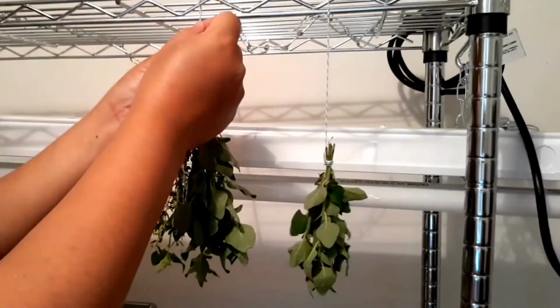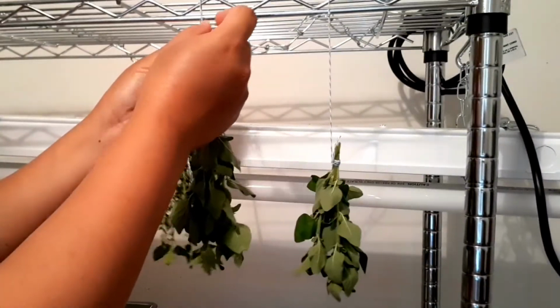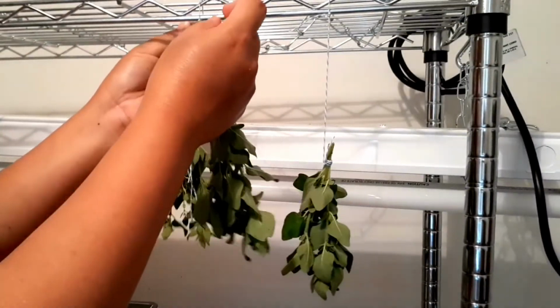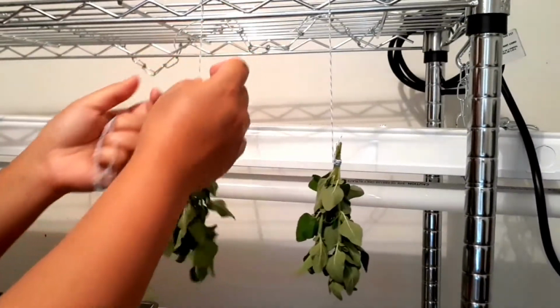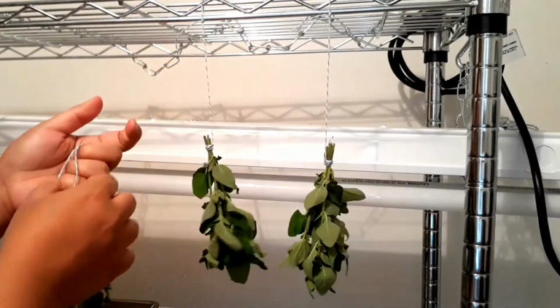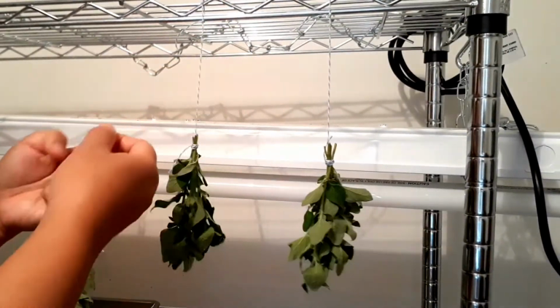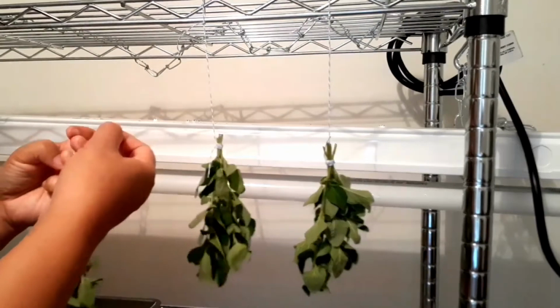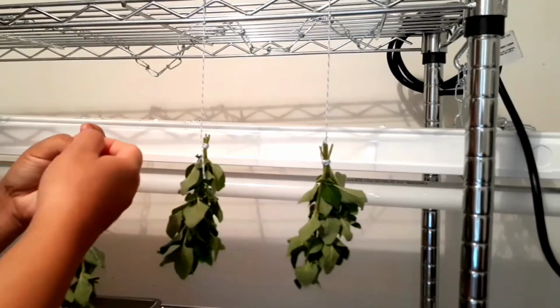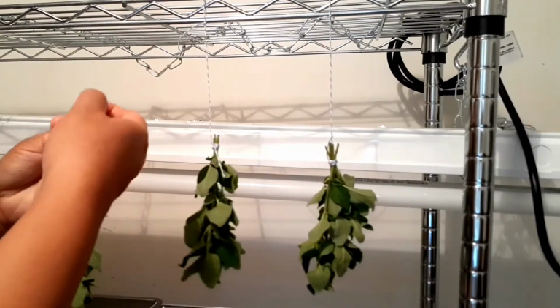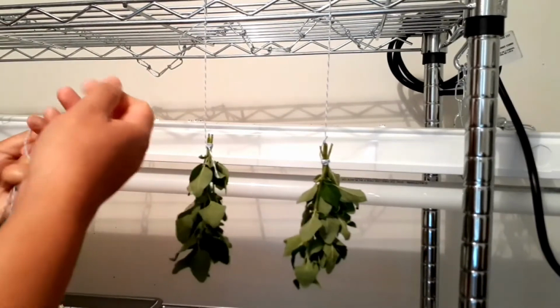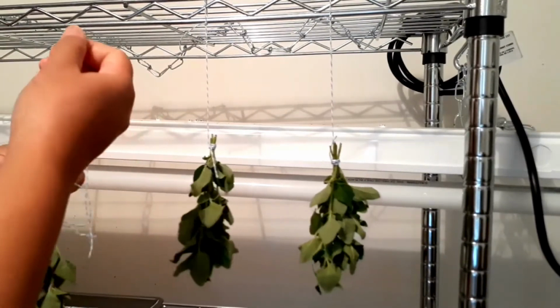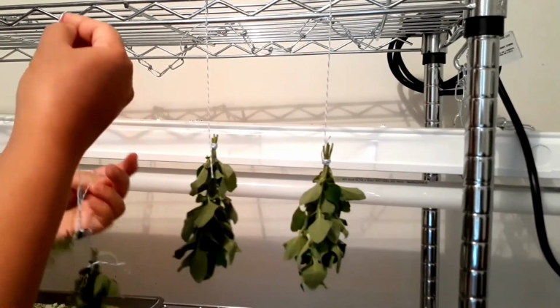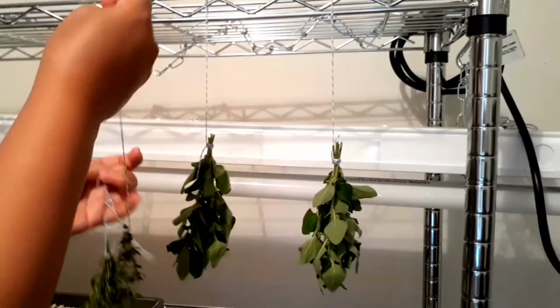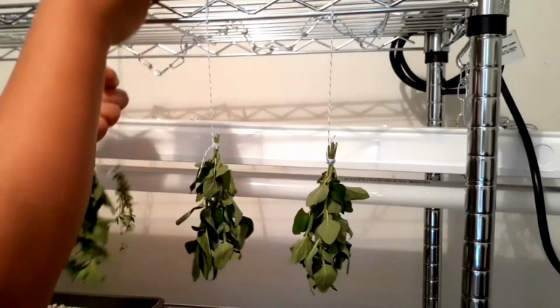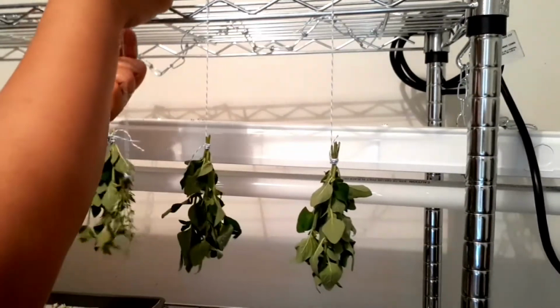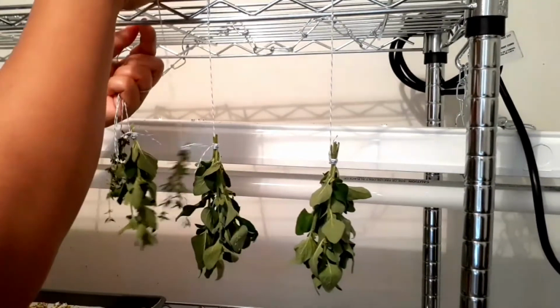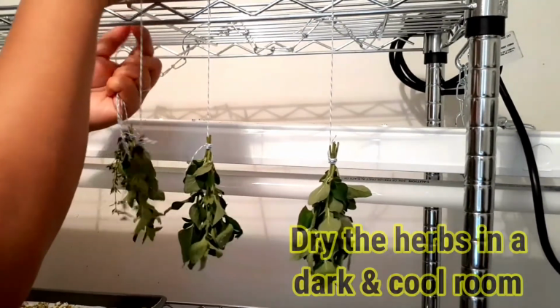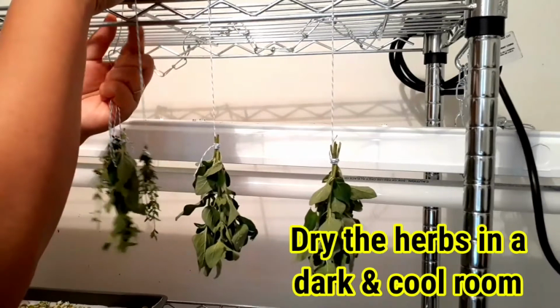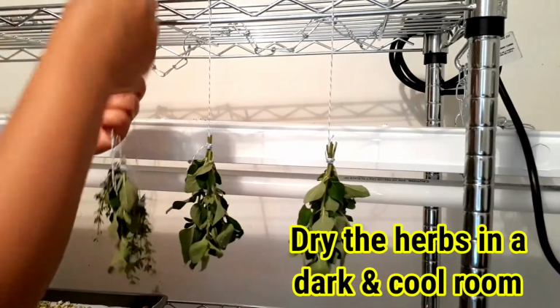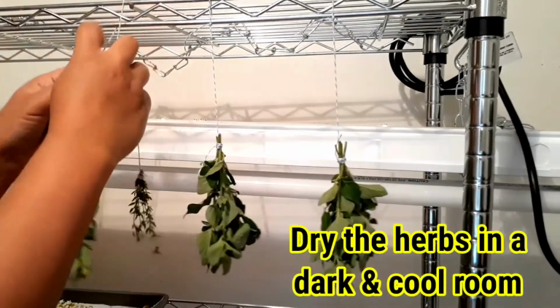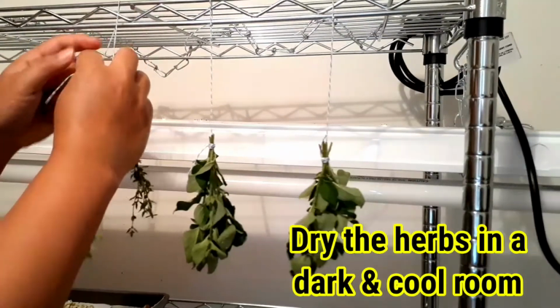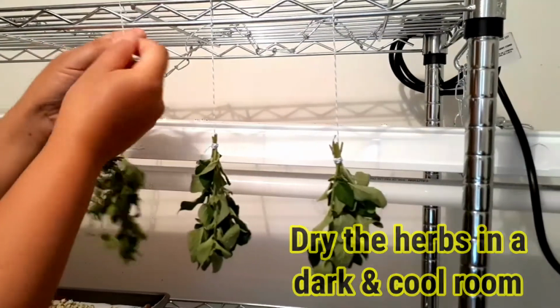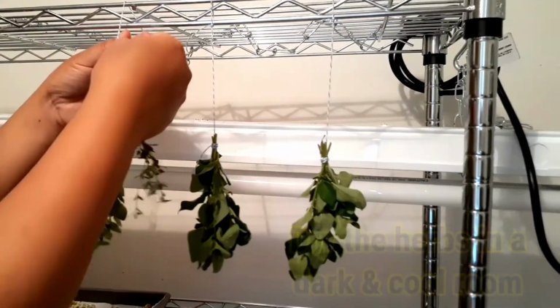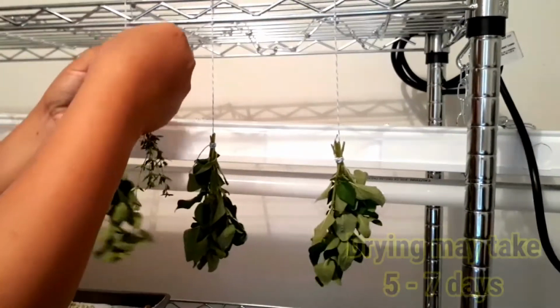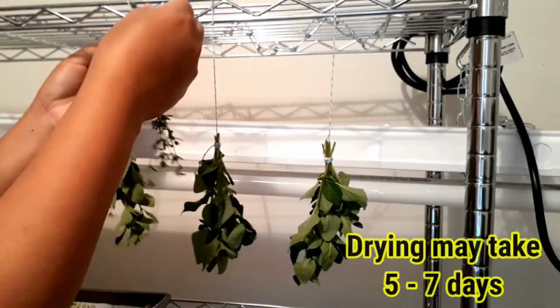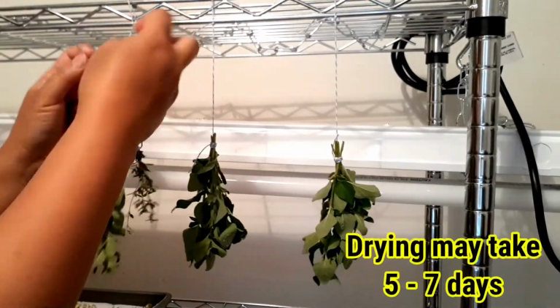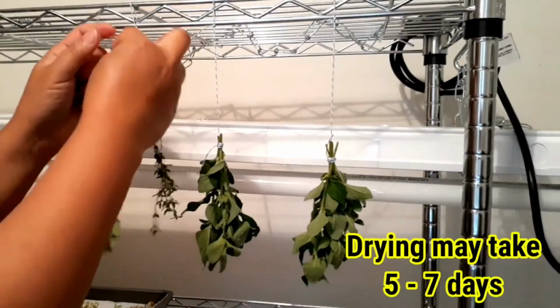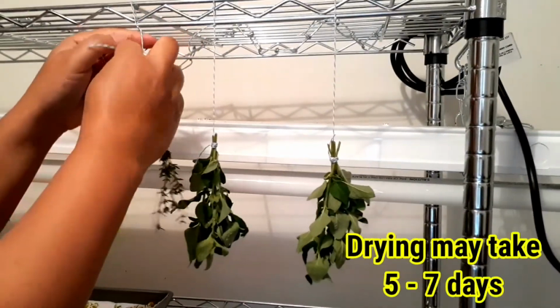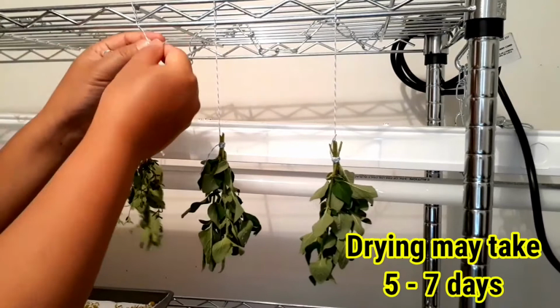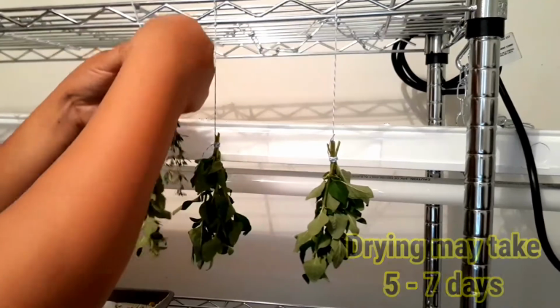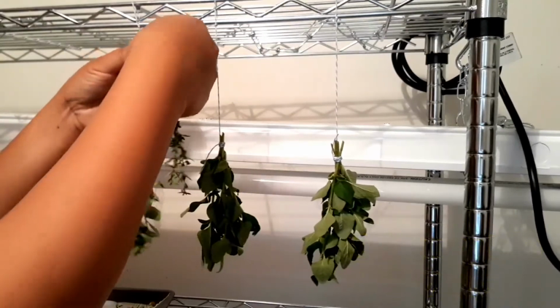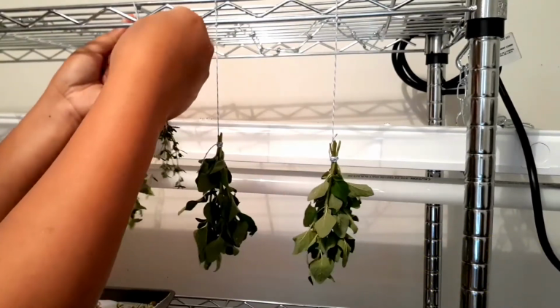Next, after we tie them into small bunches, we're going to hang them upside down like this one, in a dark cool room for five to seven days until they are dry and crunchy.